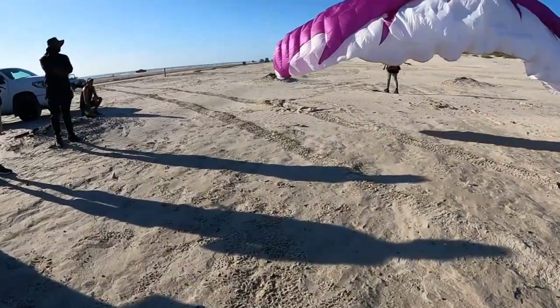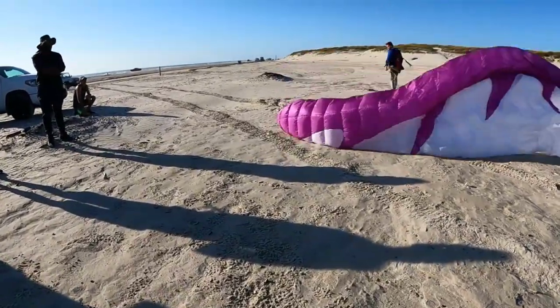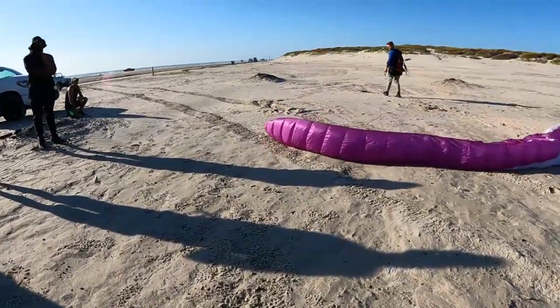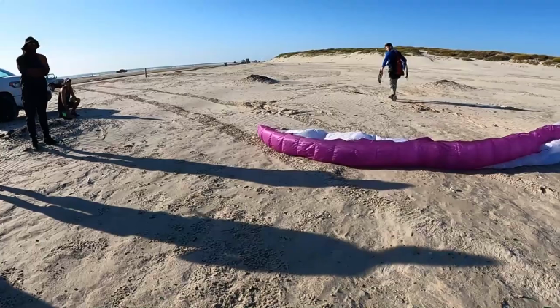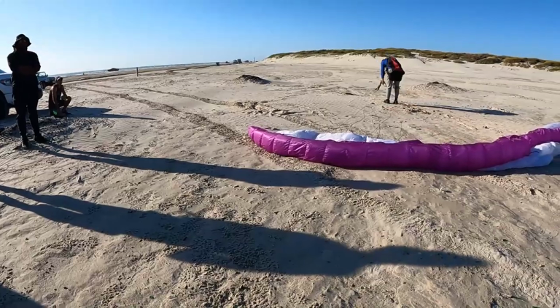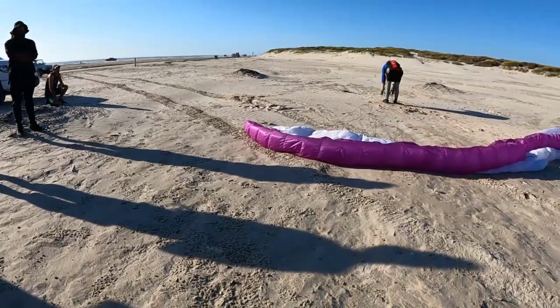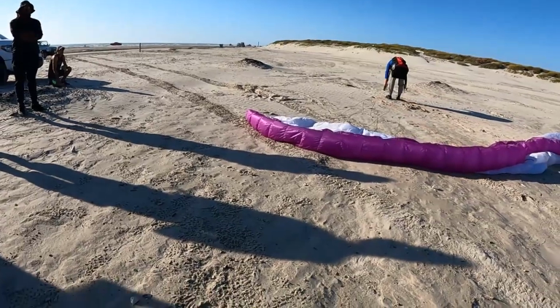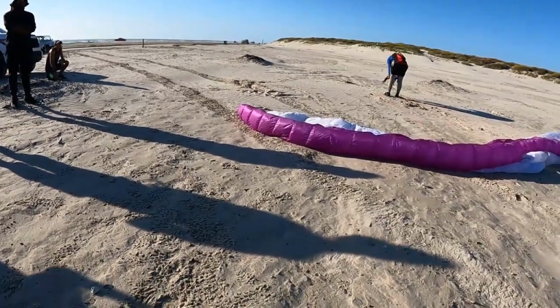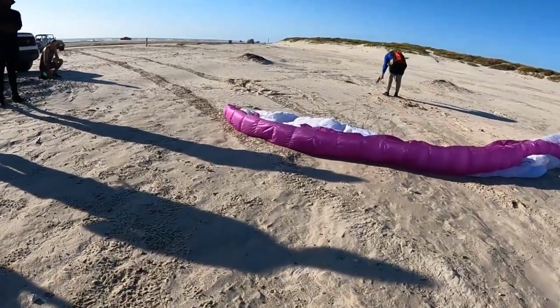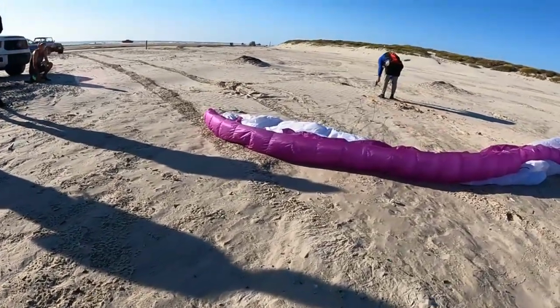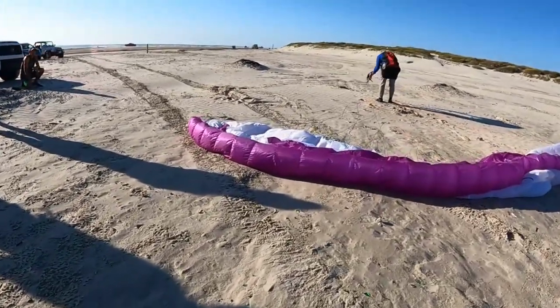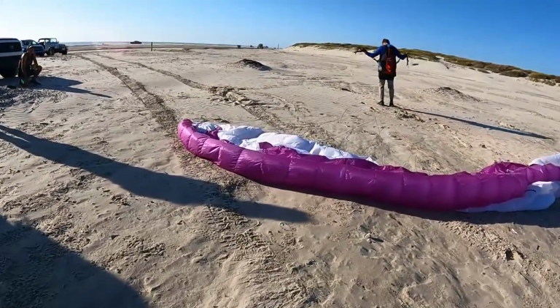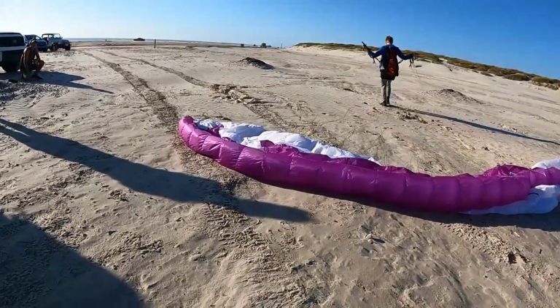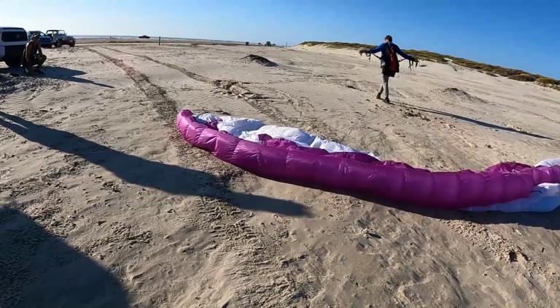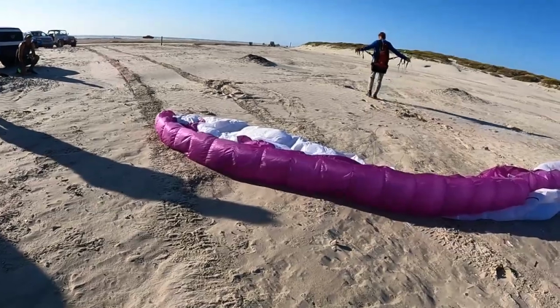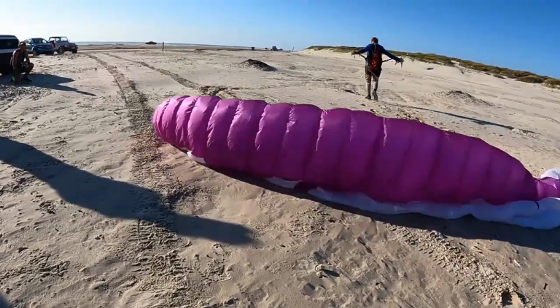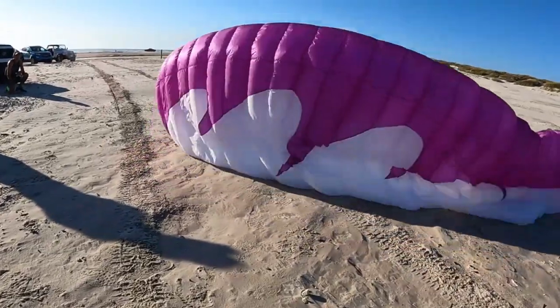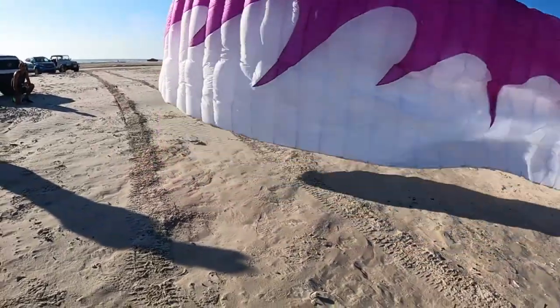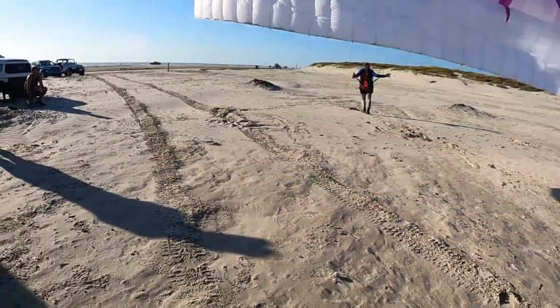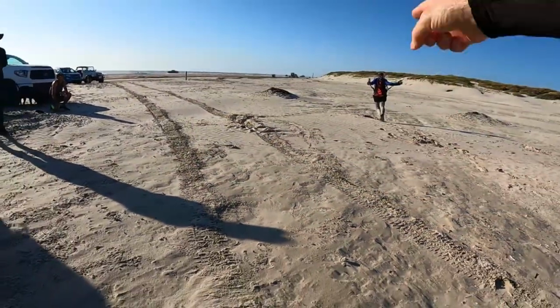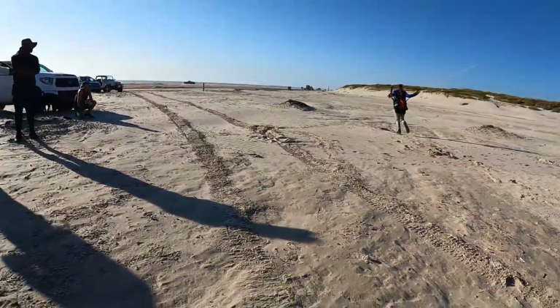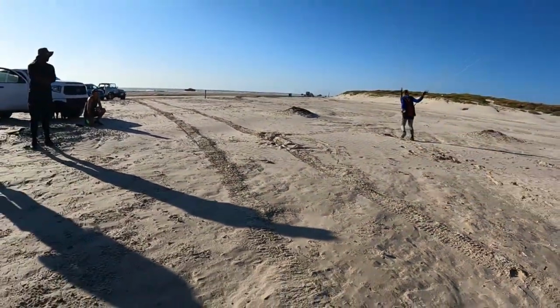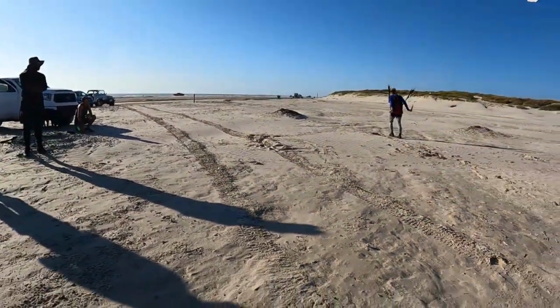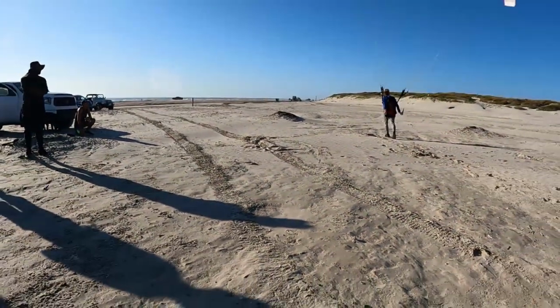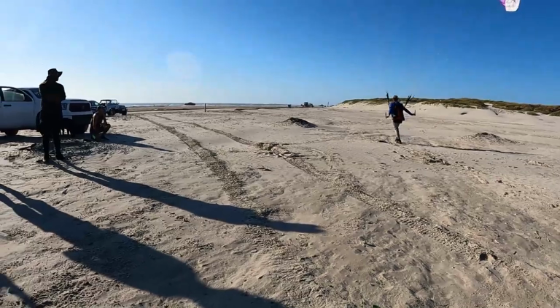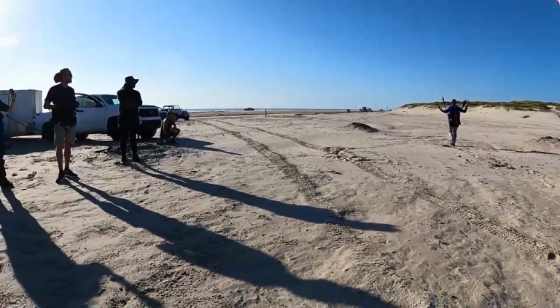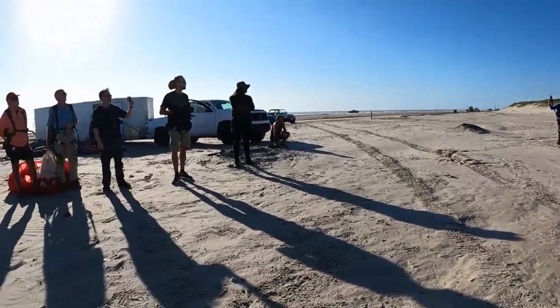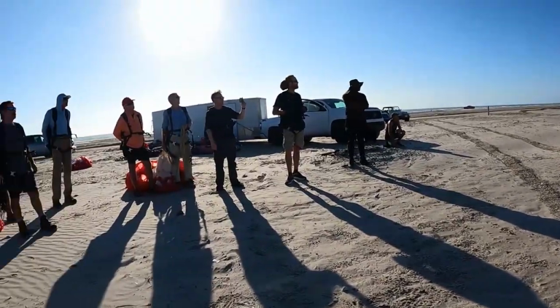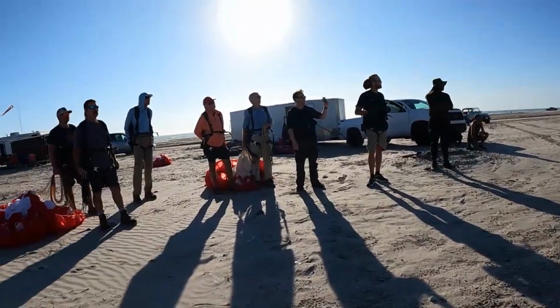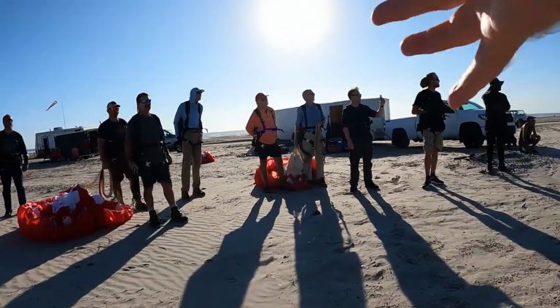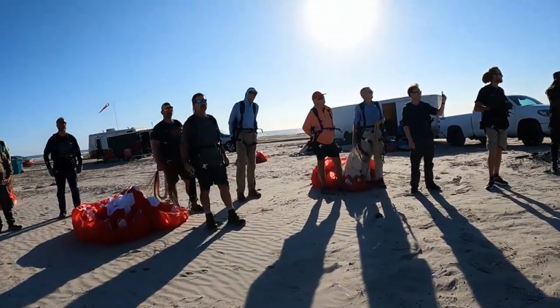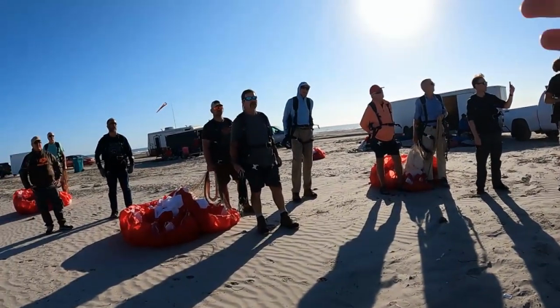The glider's above you and it goes right — you're going to lean left and sidestep under it. Forwards, lean left, forwards into the wind. He lifts up, lifting the right-side A. As soon as it's up, let go of the A's.